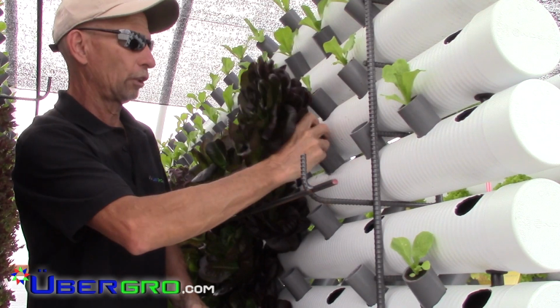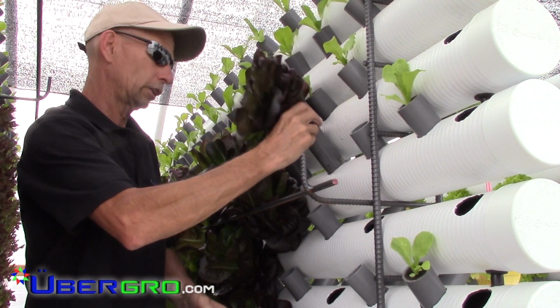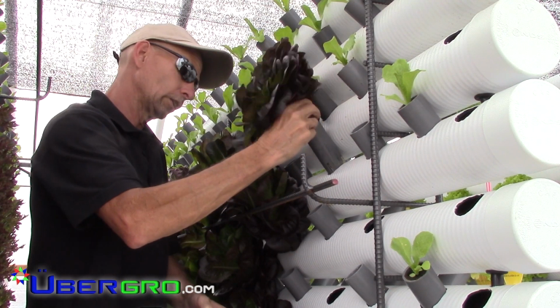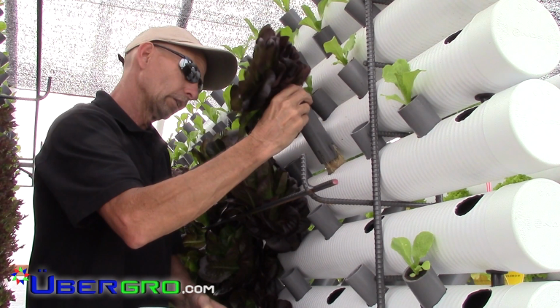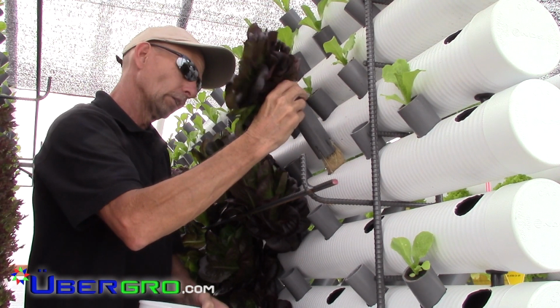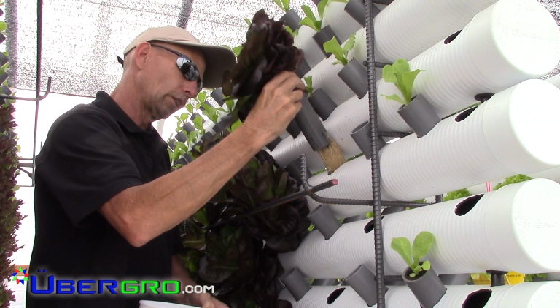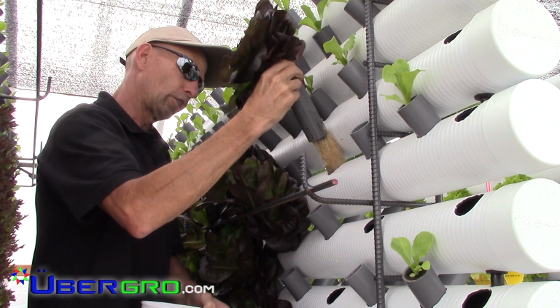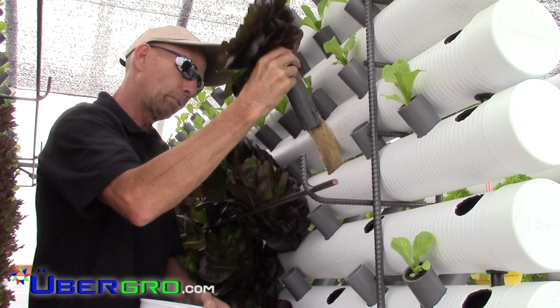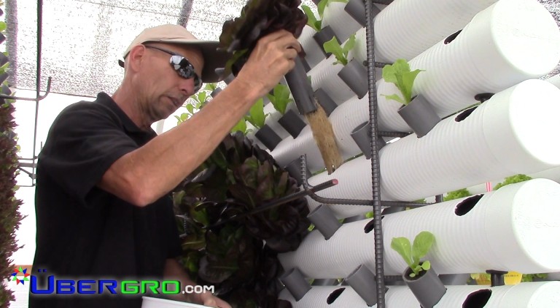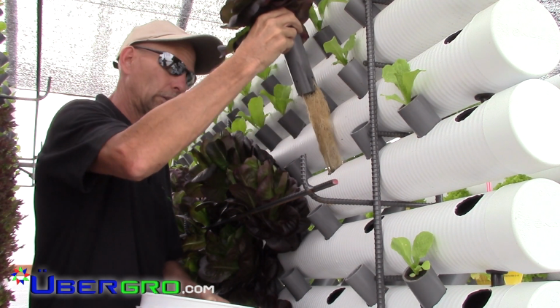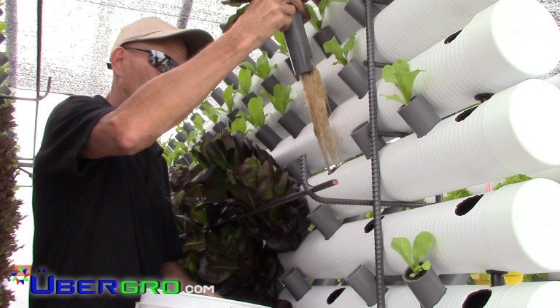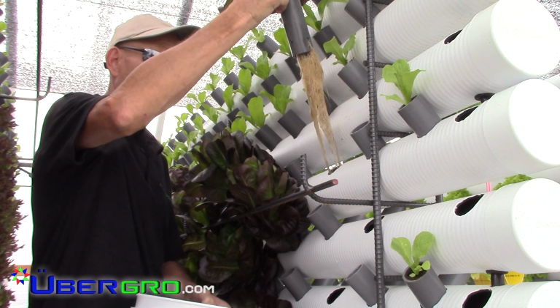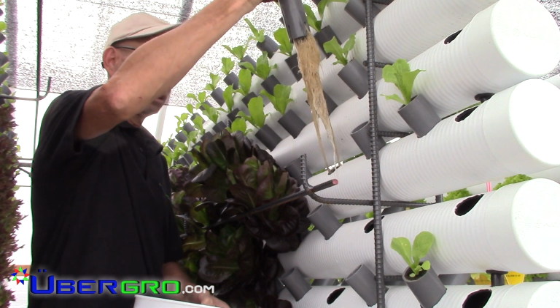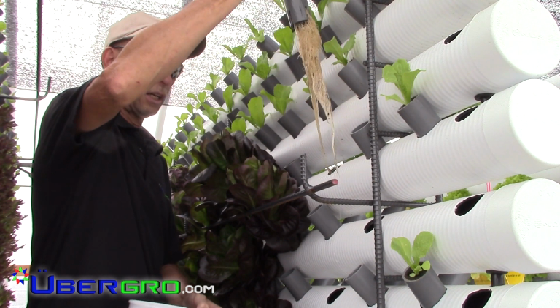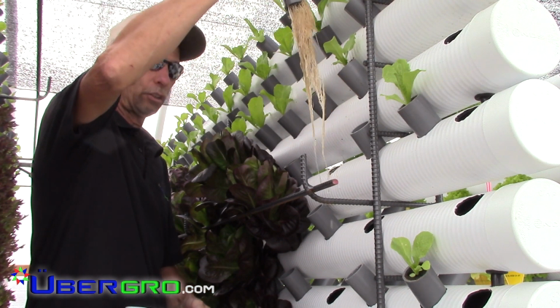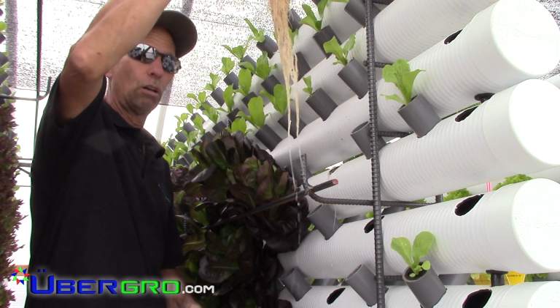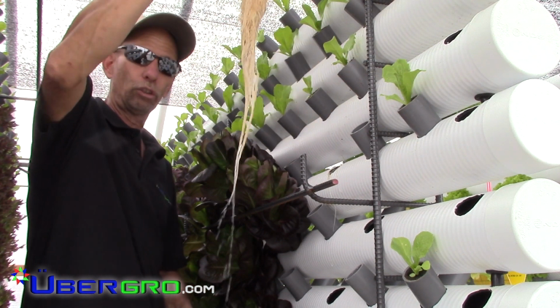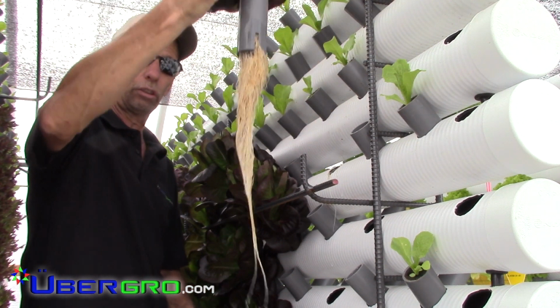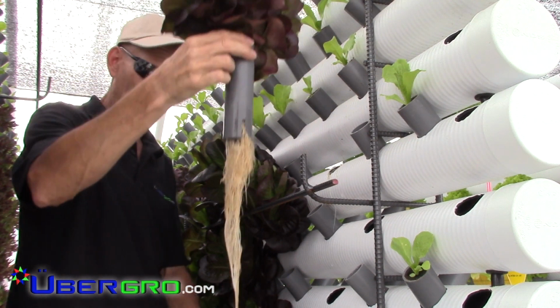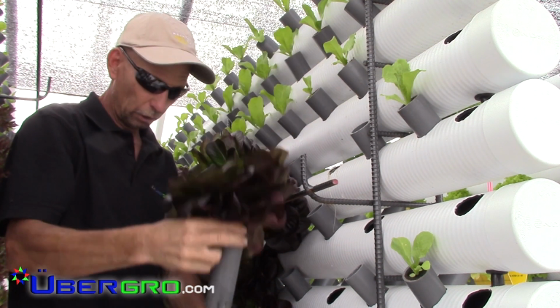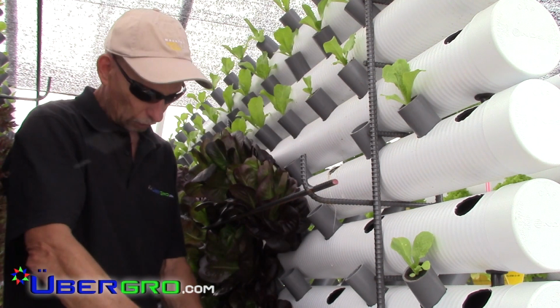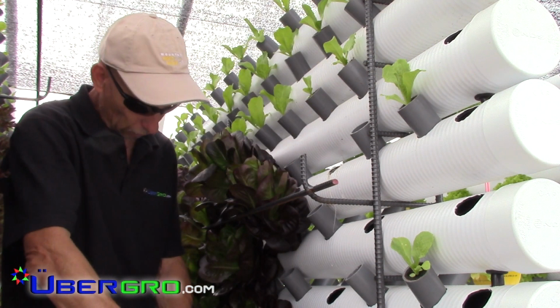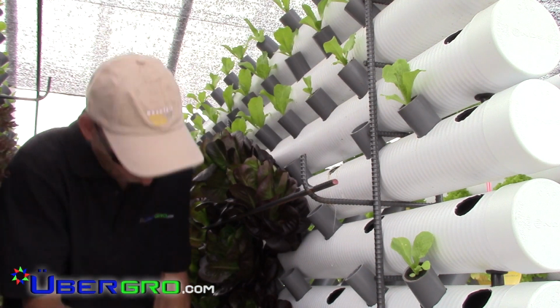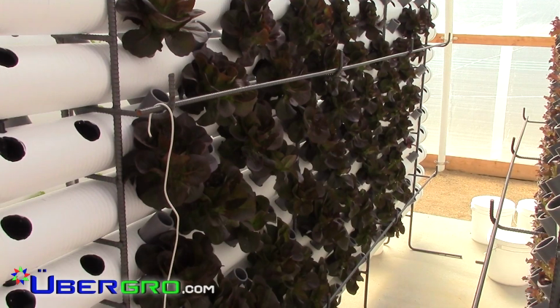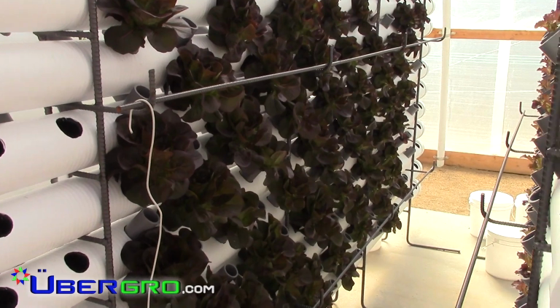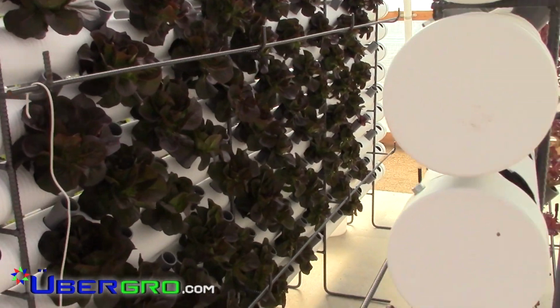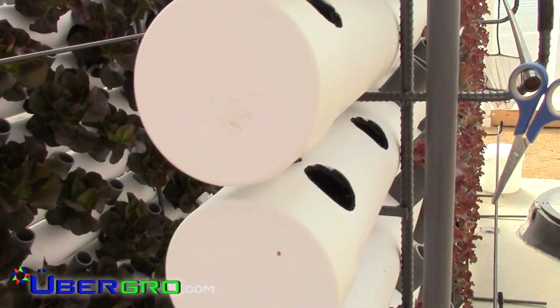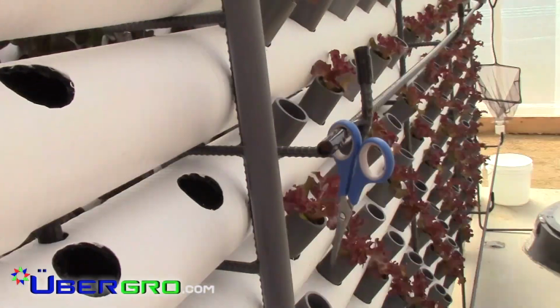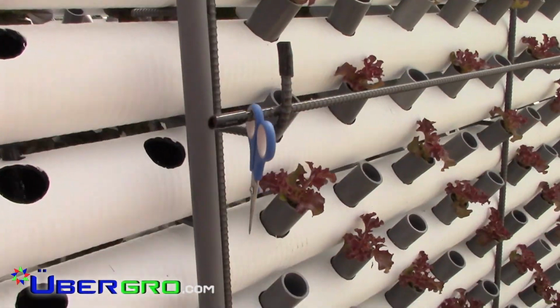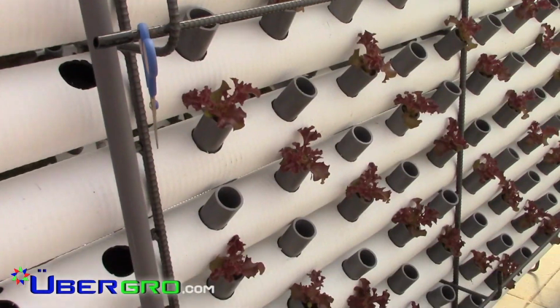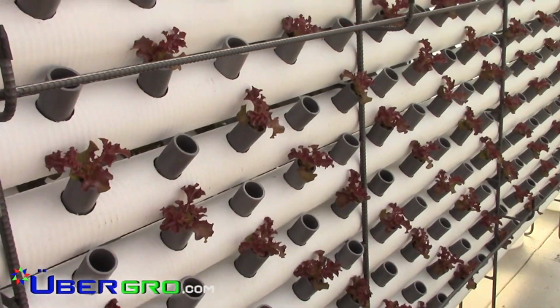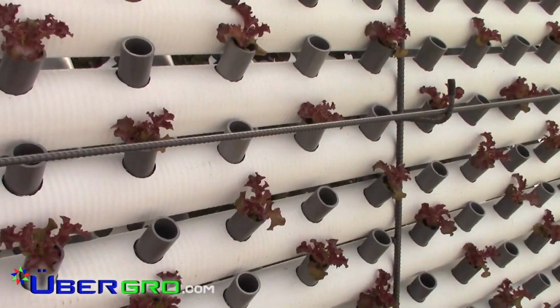System turnover happens quickly. Greens are either harvested or planted on a weekly basis. This one-man operation requires about 40 hours of labor a week.